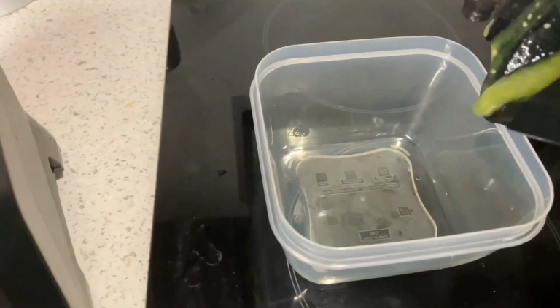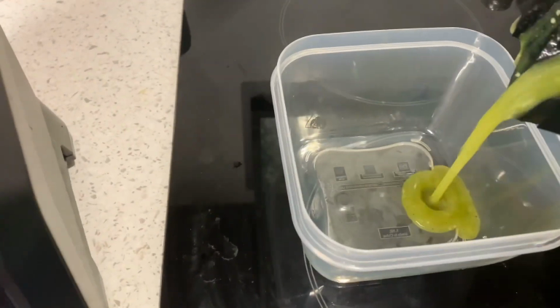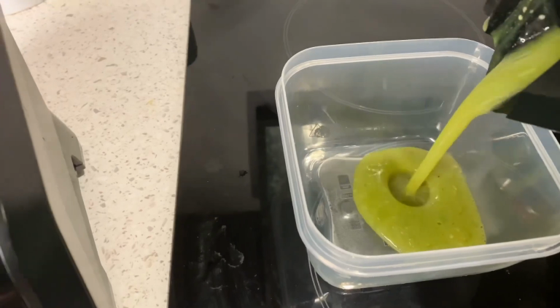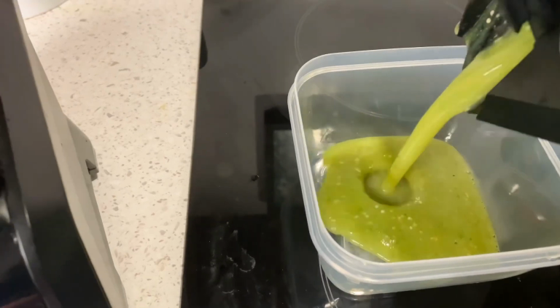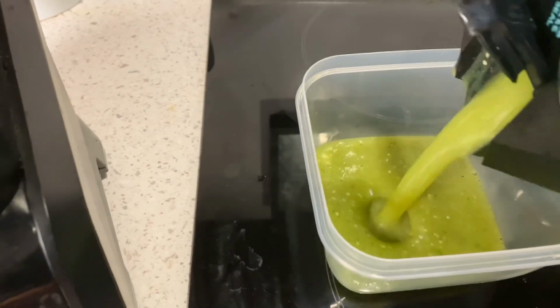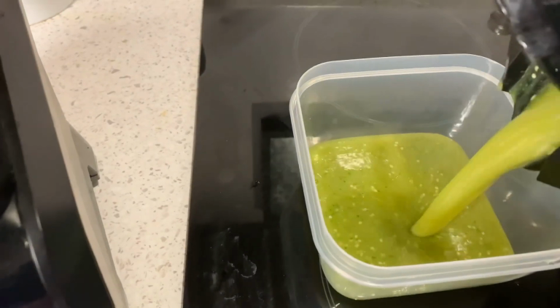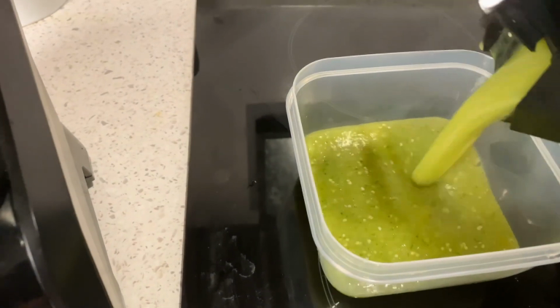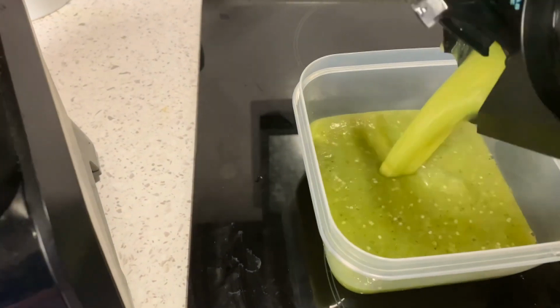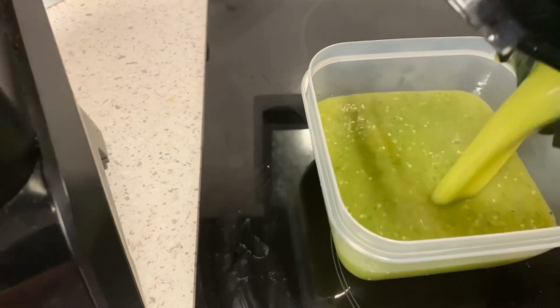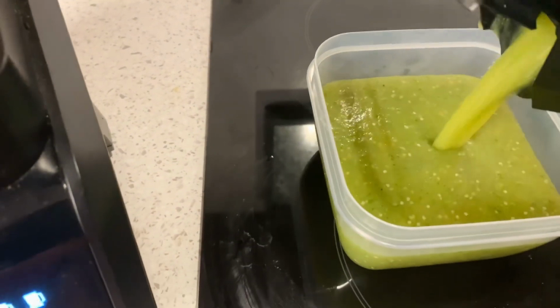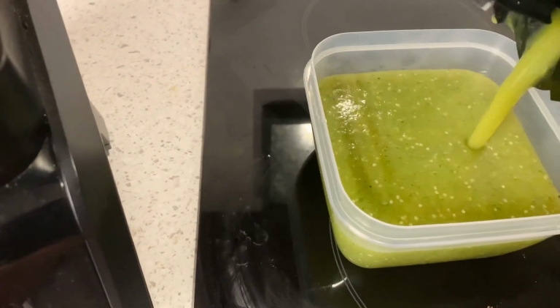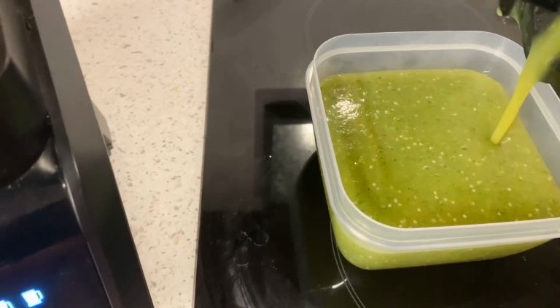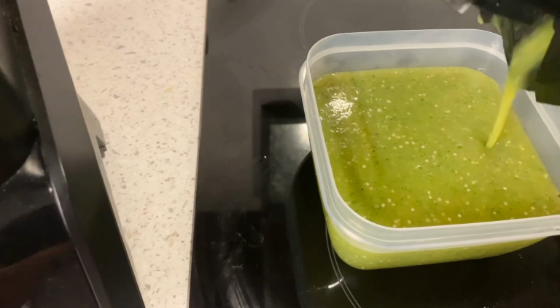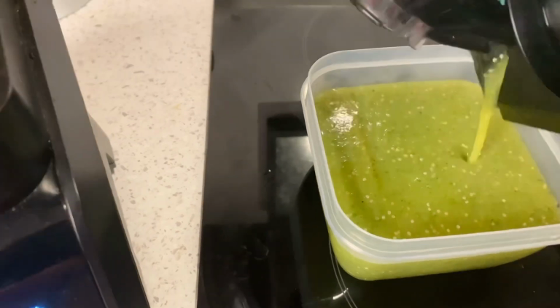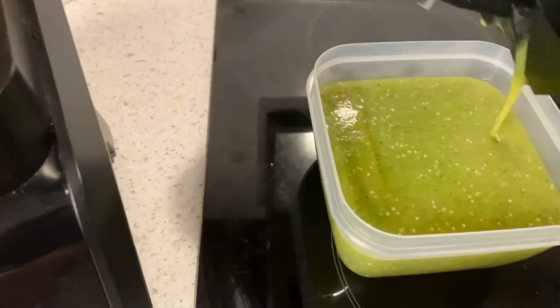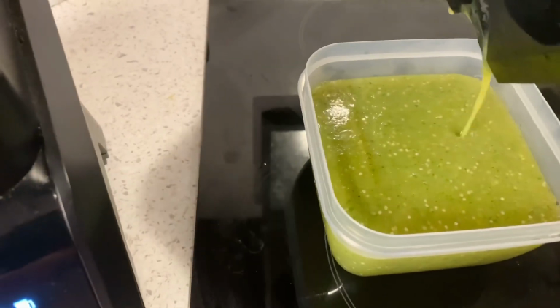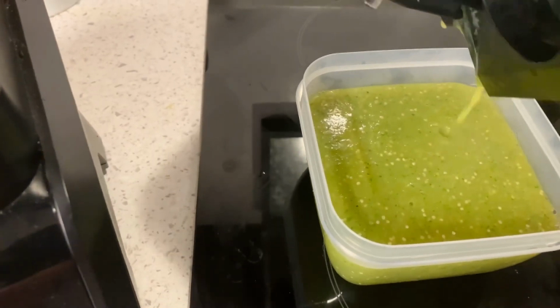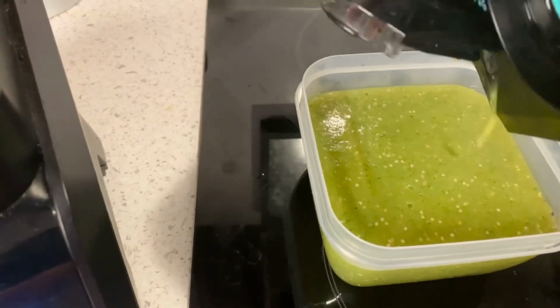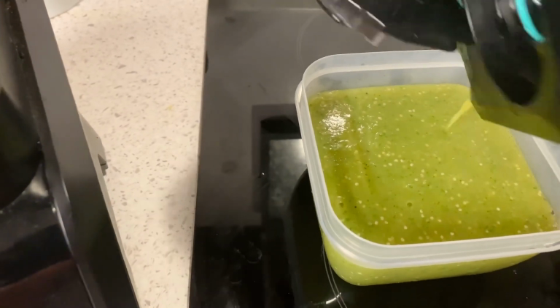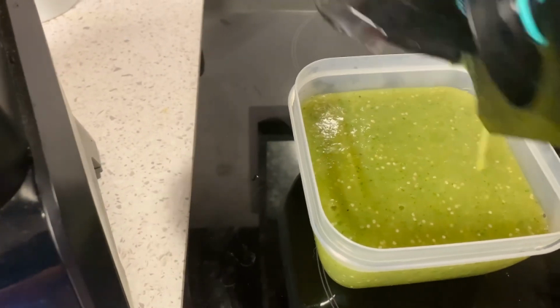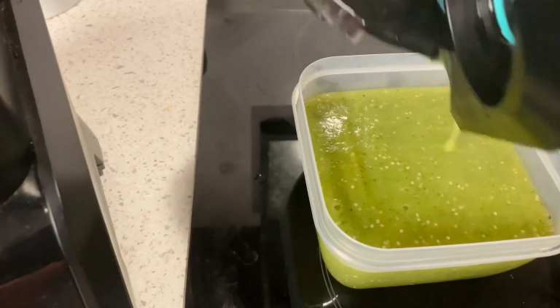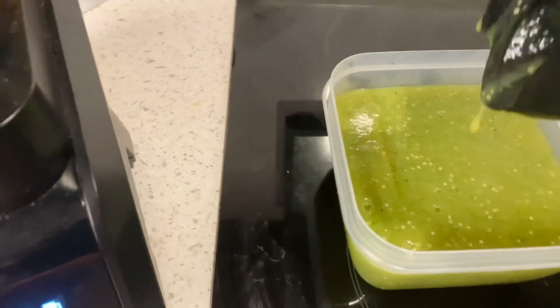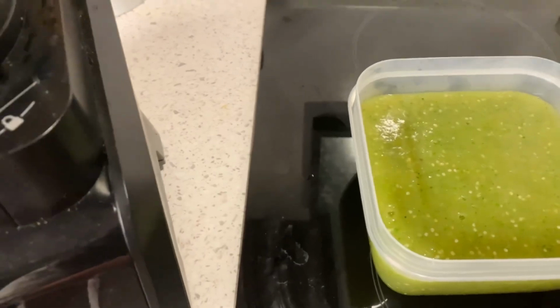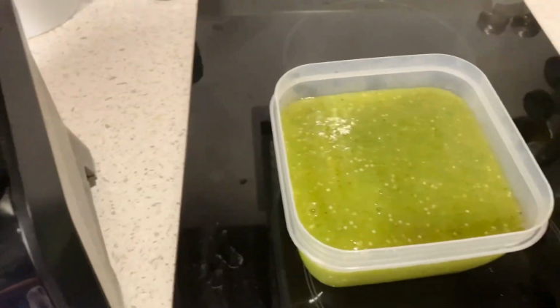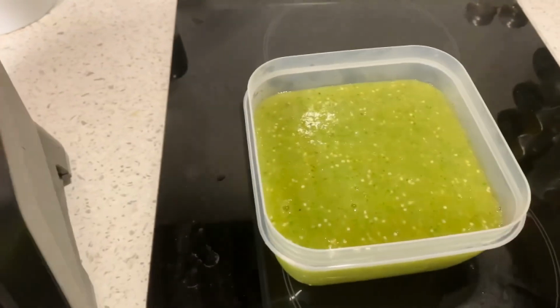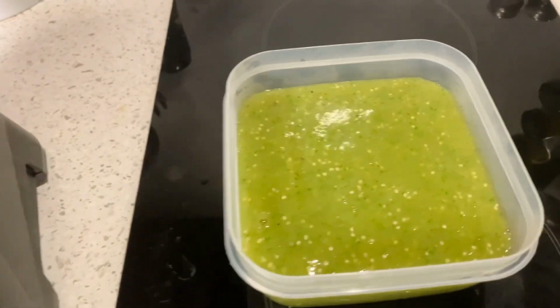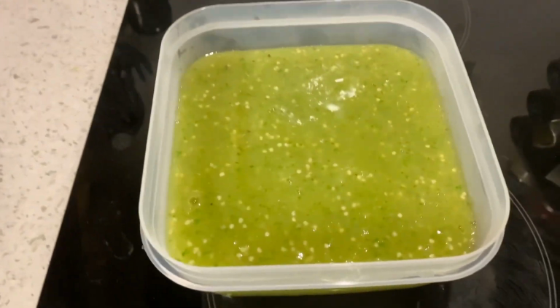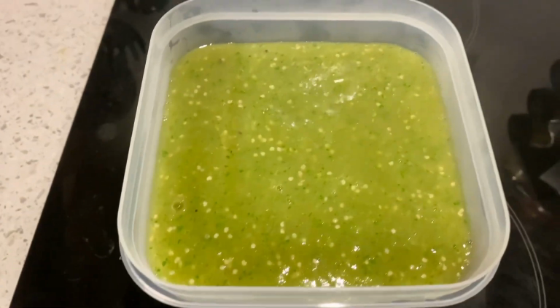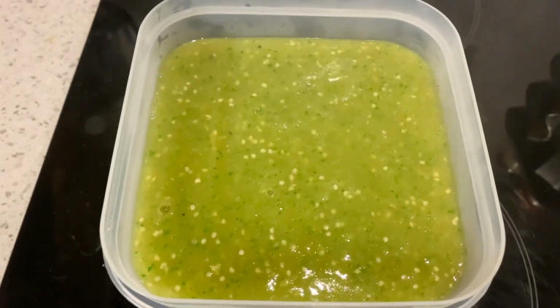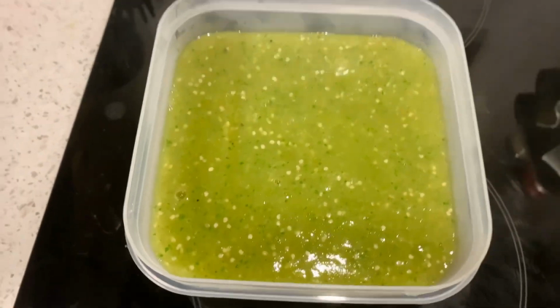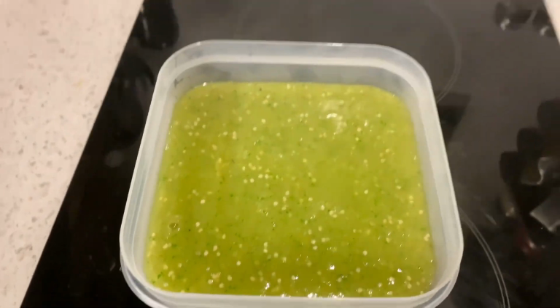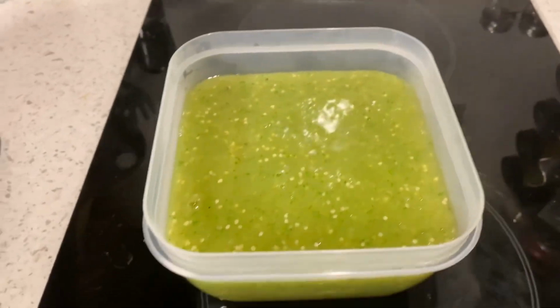Now that it's completely blended and smooth, I'm going to transfer it over to my container. This is the best salsa for burrito bowls in my opinion, so I hope that you enjoy it. This is good to stay in the fridge for over a week — that's usually how long I leave it.